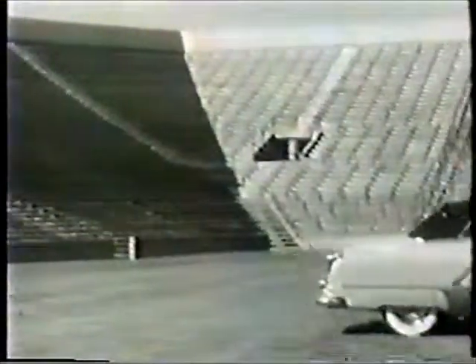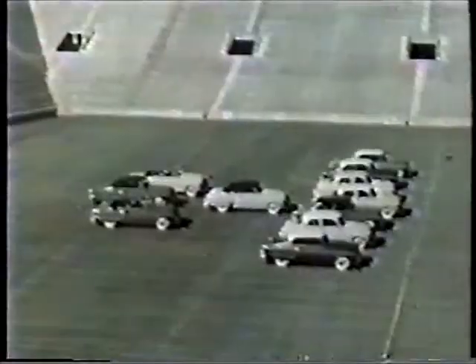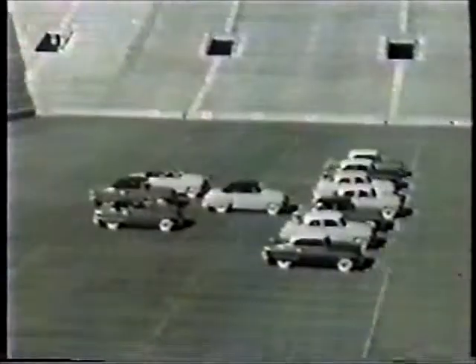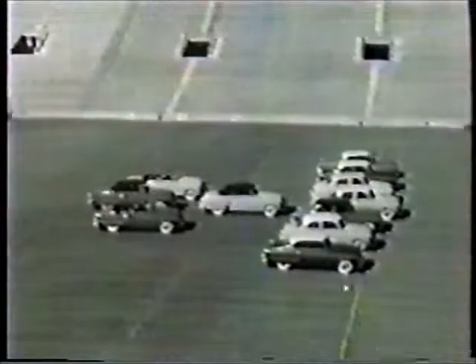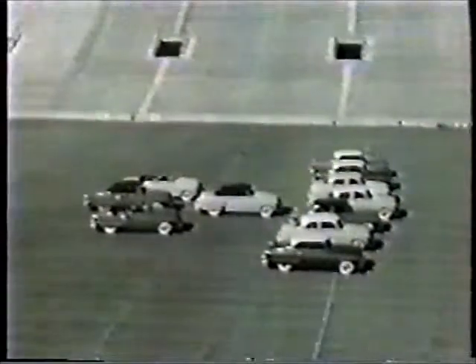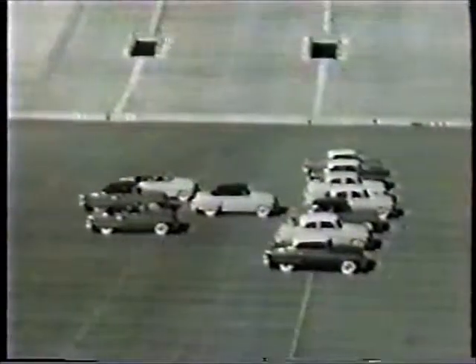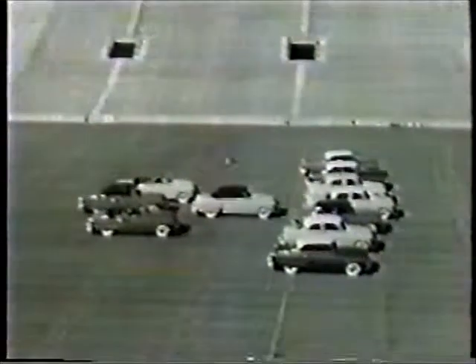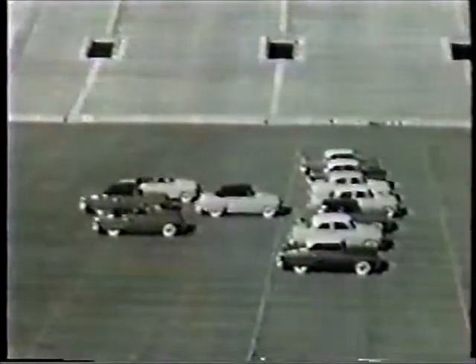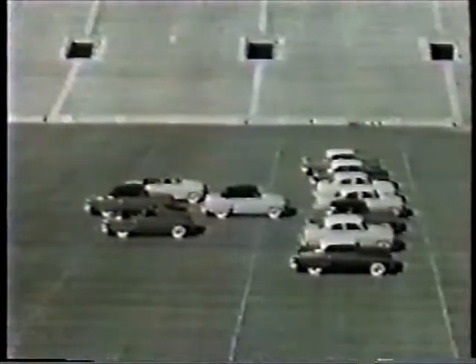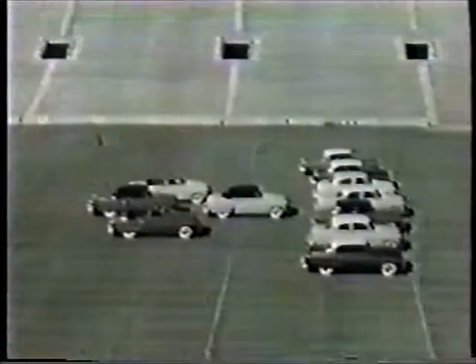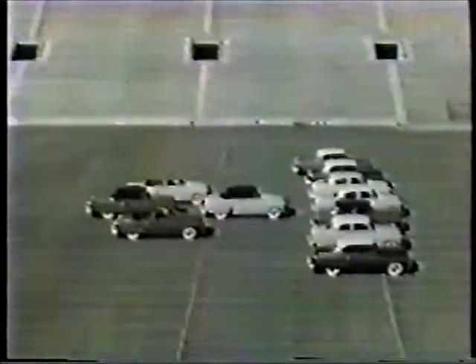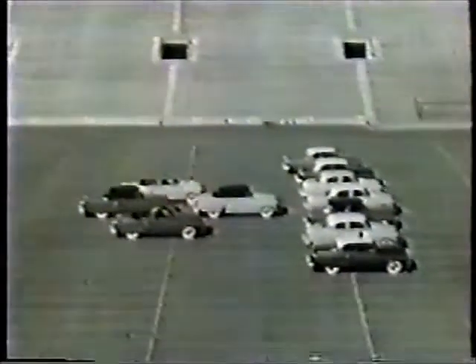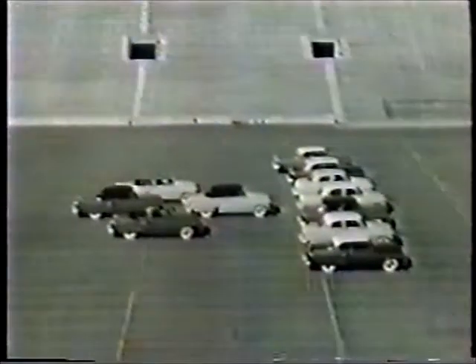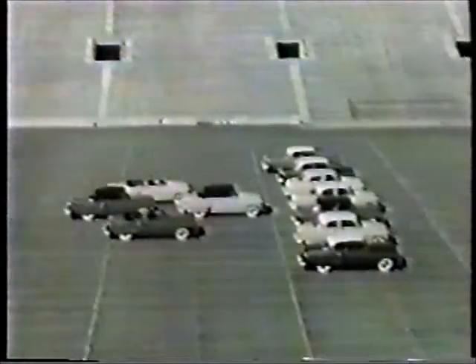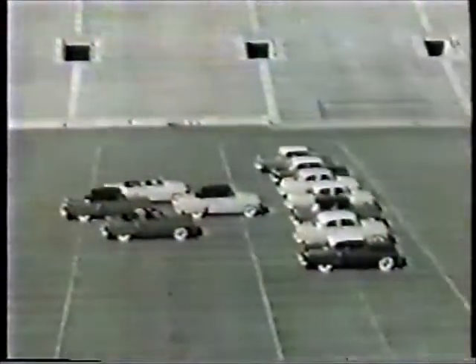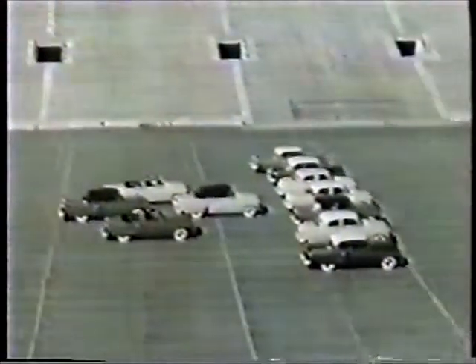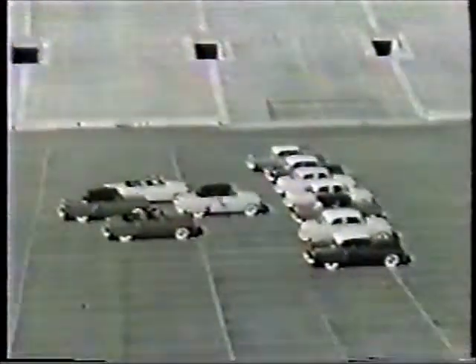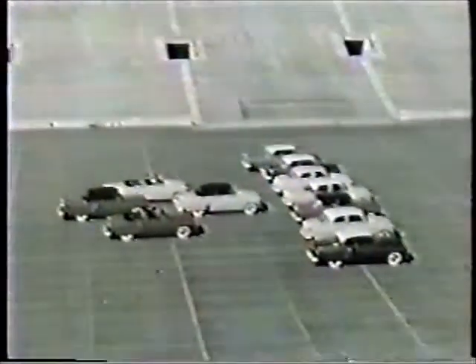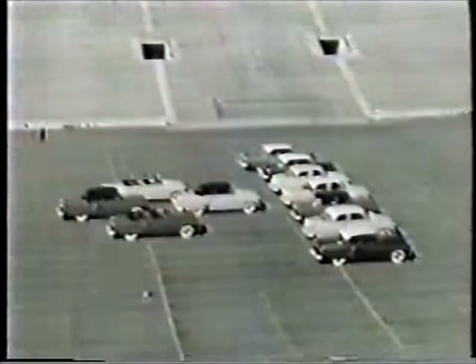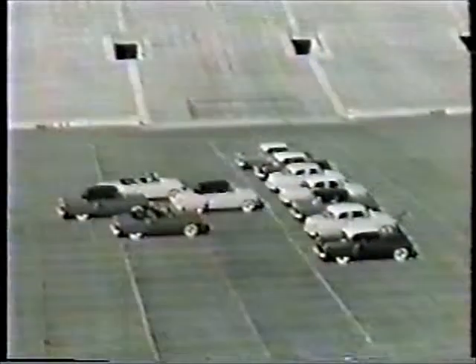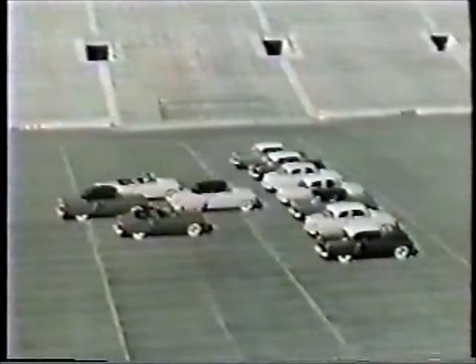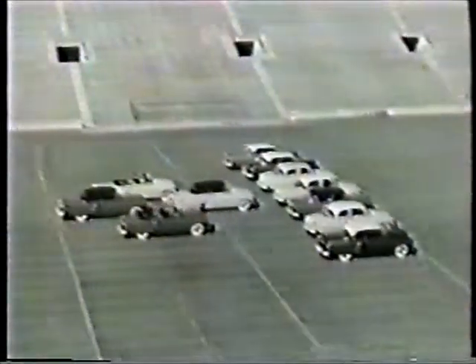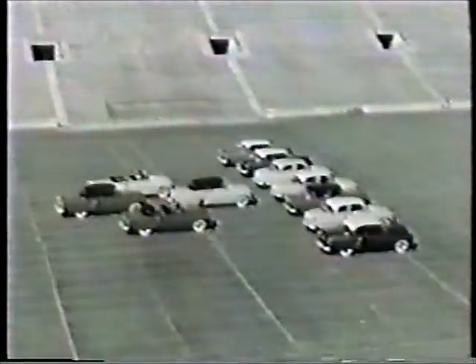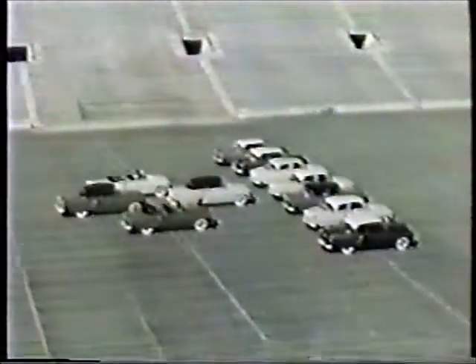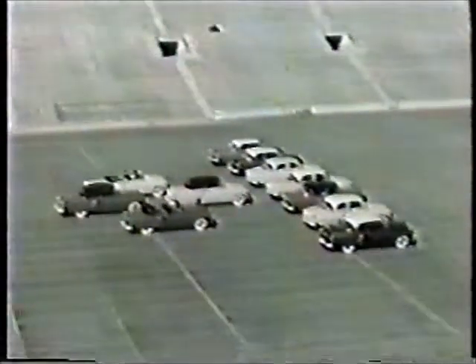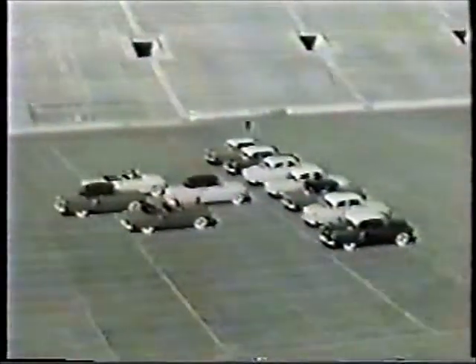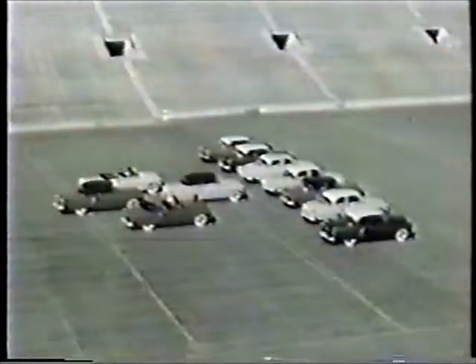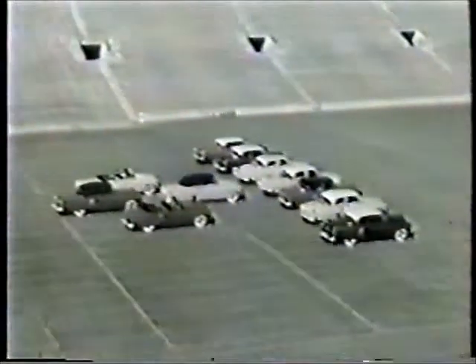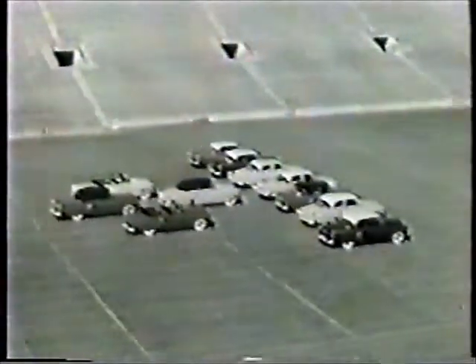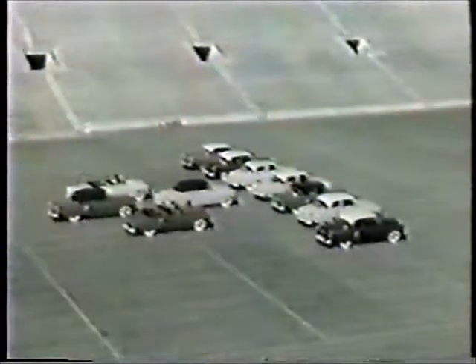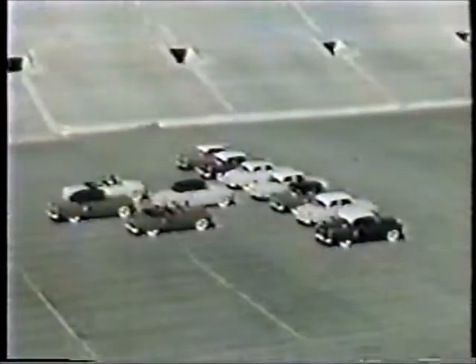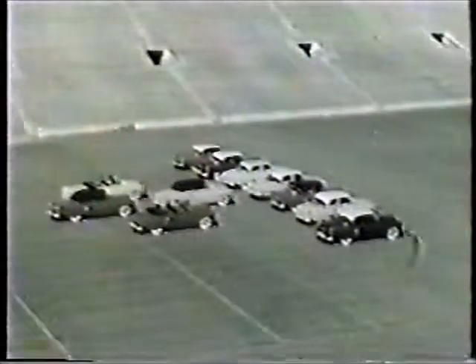There they are — the complete lineup of rocket engine cars. Each one a fine illustration of engineering progress and styling leadership, by Oldsmobile and General Motors.